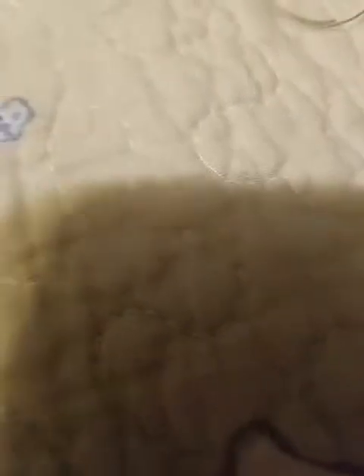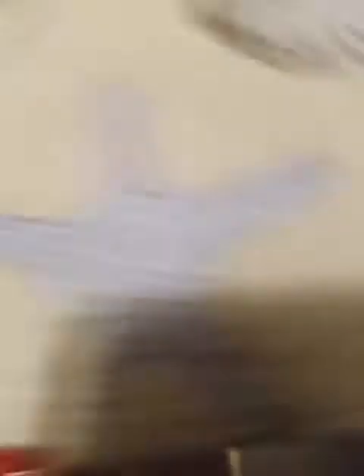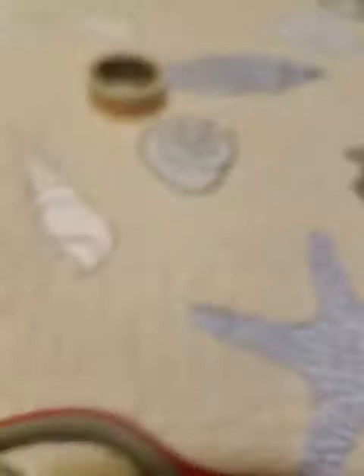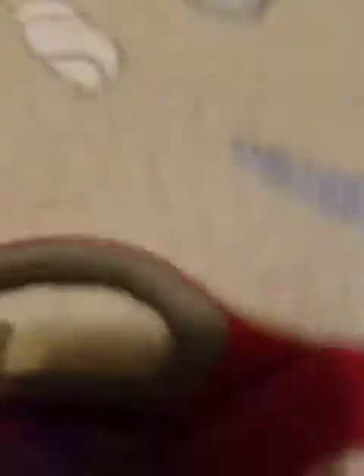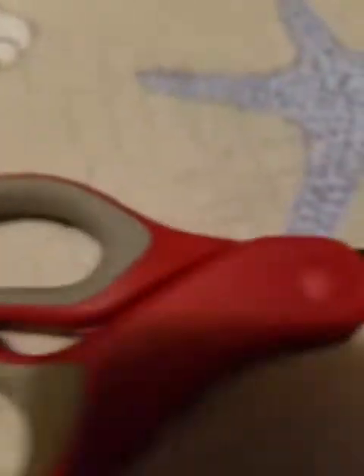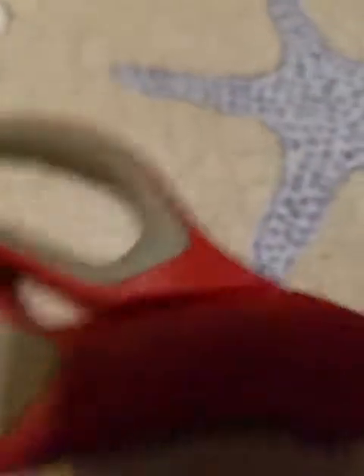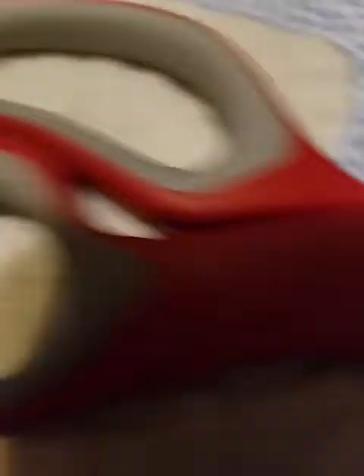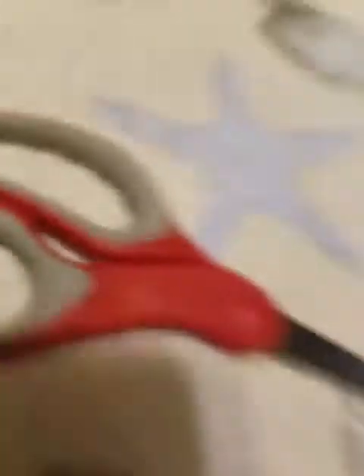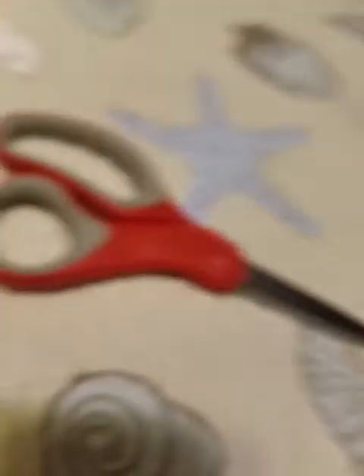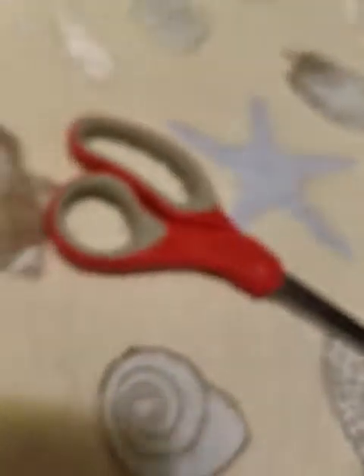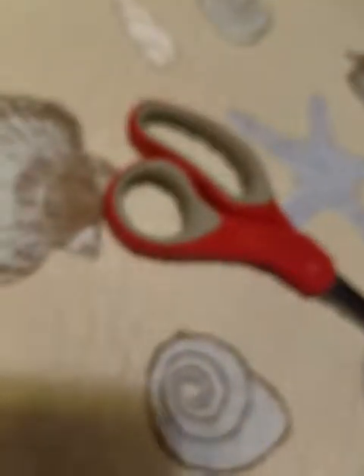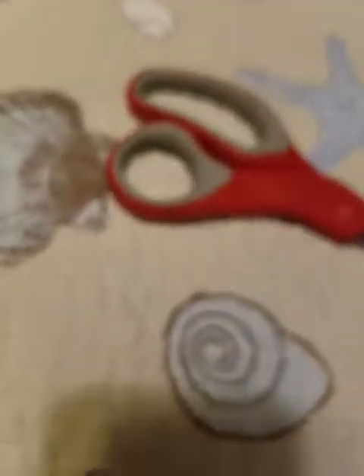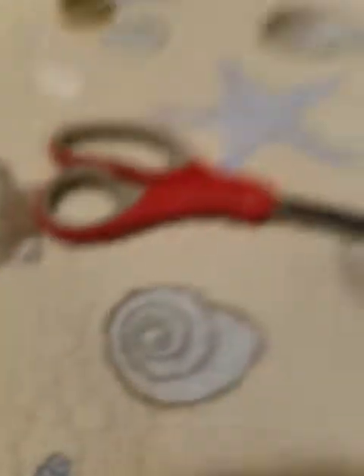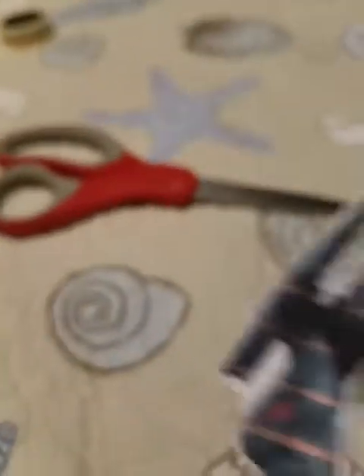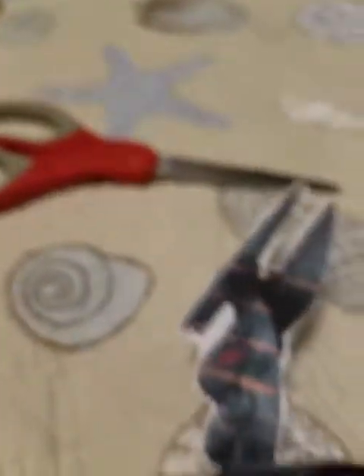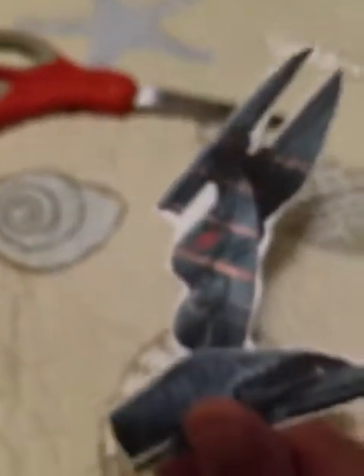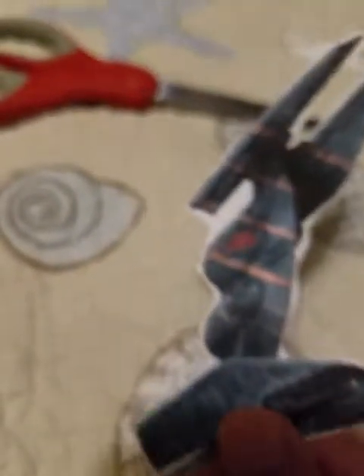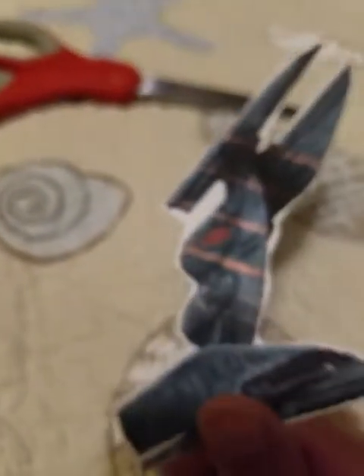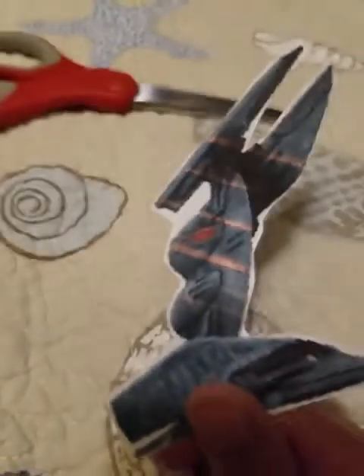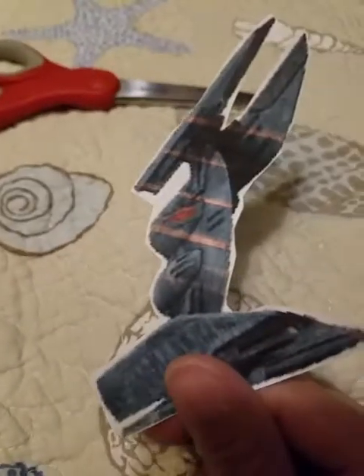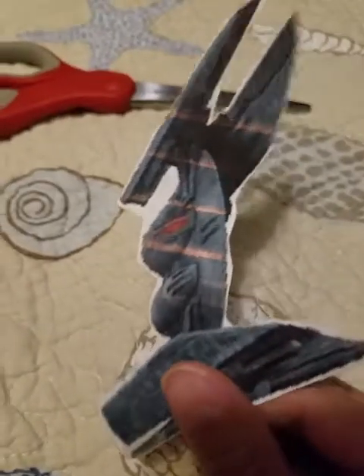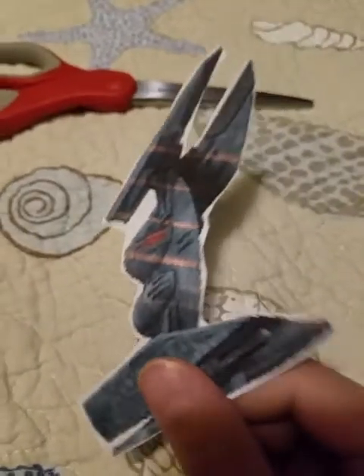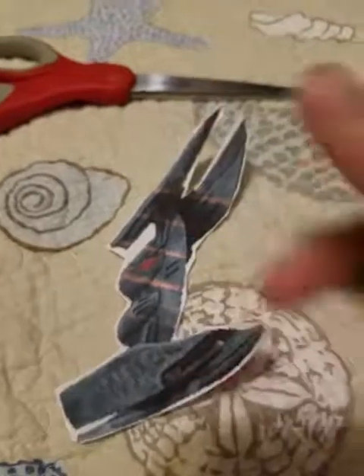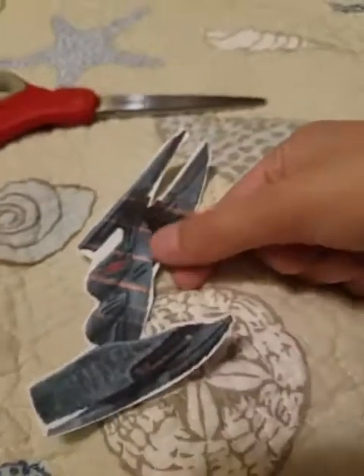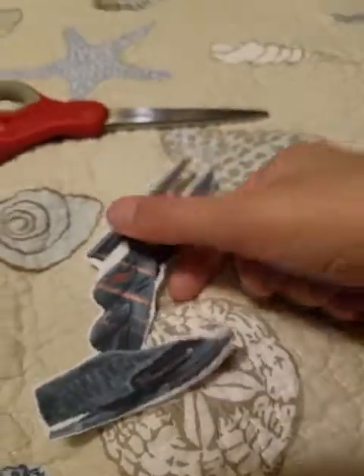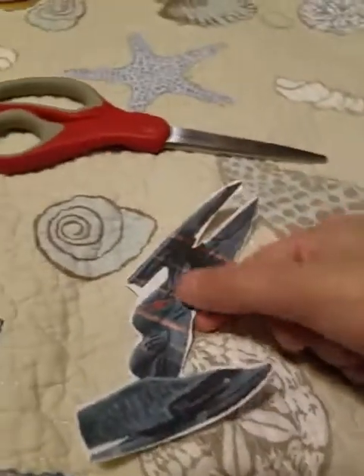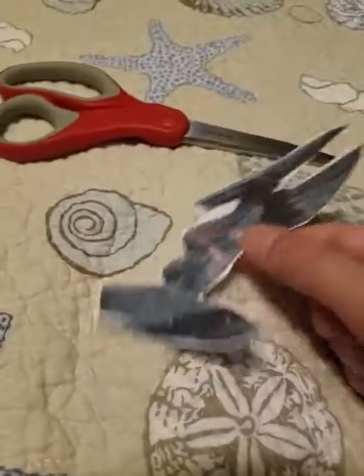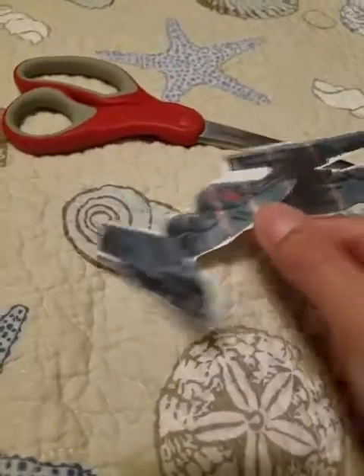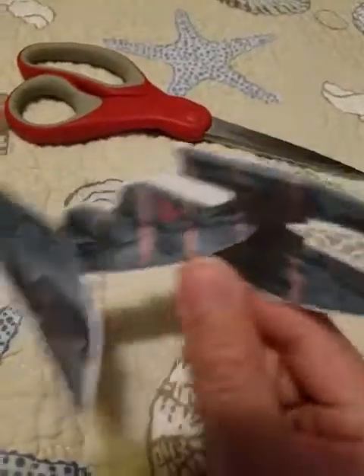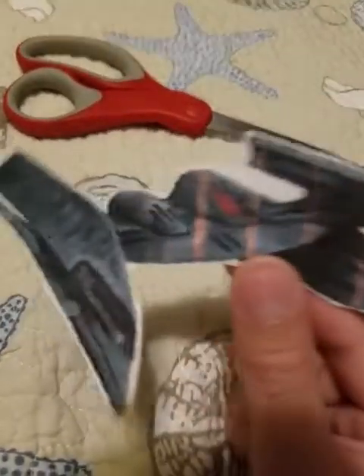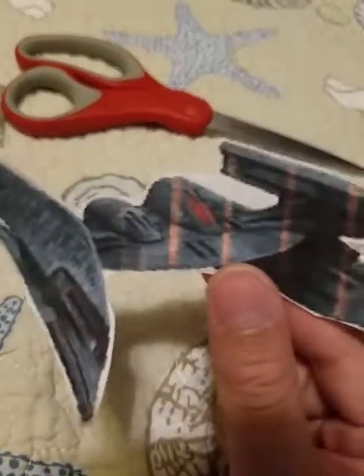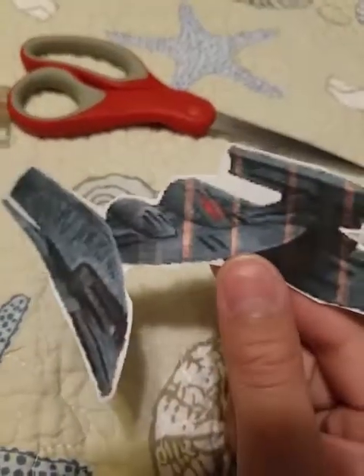You'll also need some scissors, a printer, and a computer. You'll need to find images of Star Wars characters, like this hyena bomber.